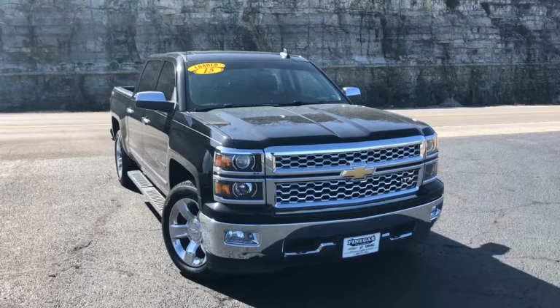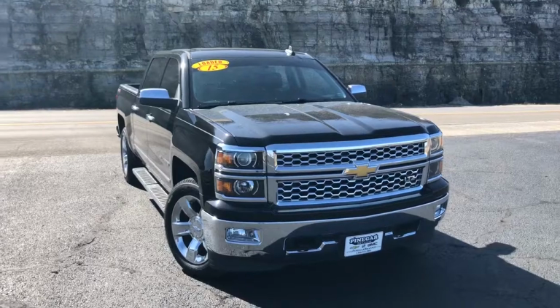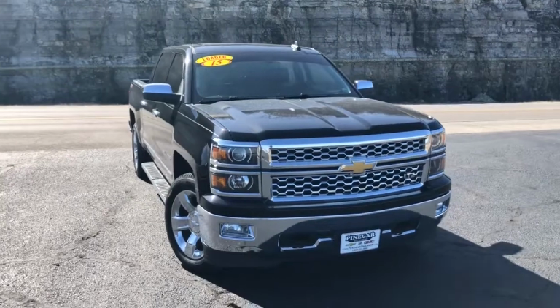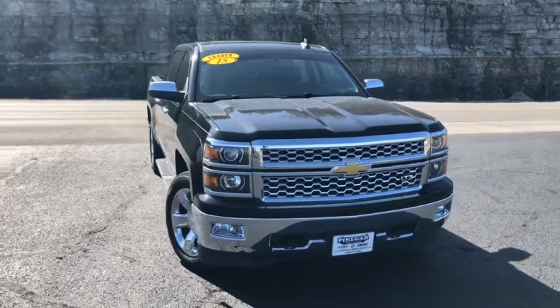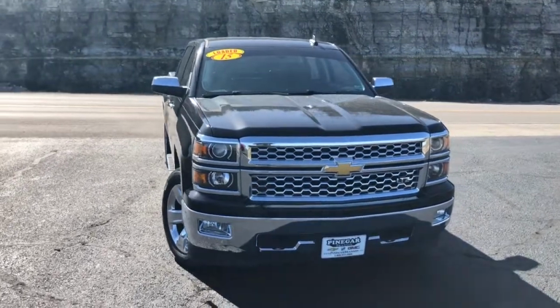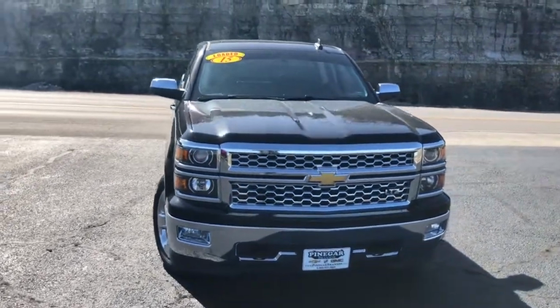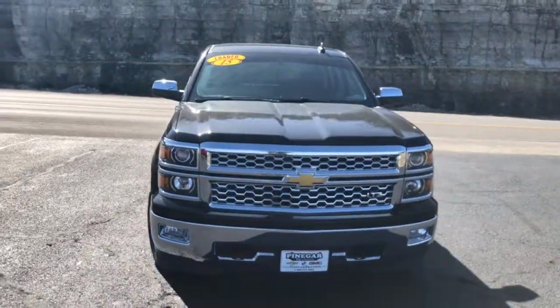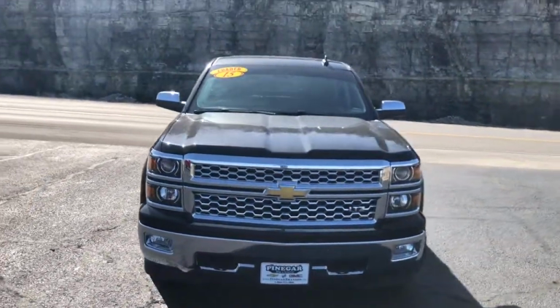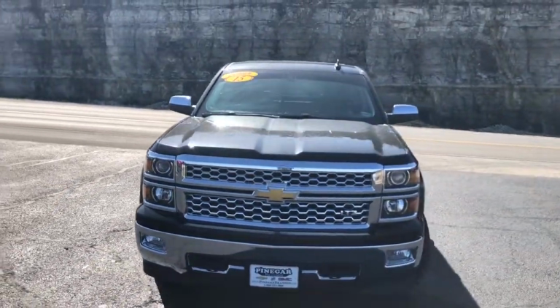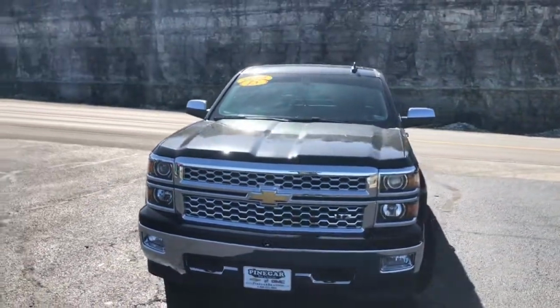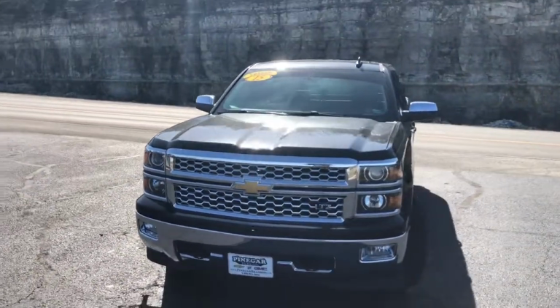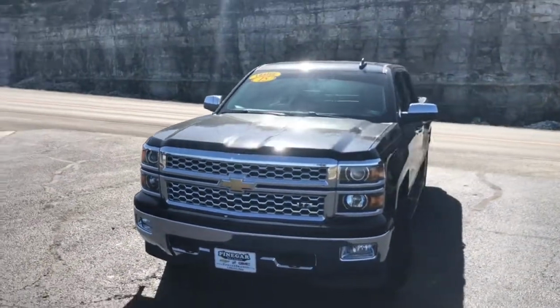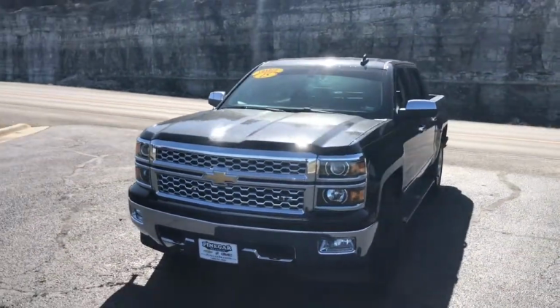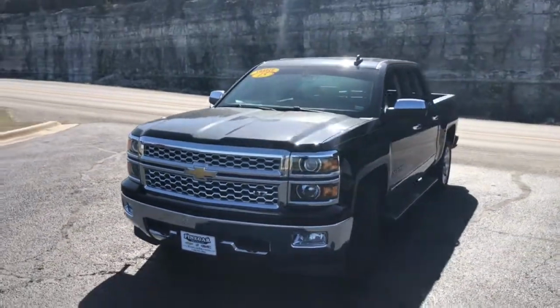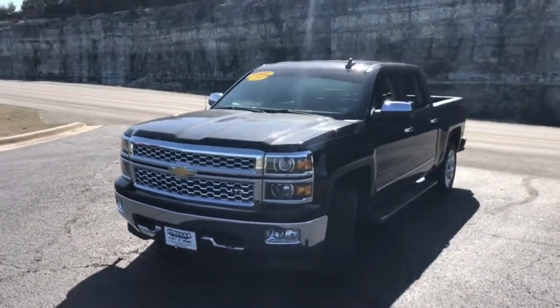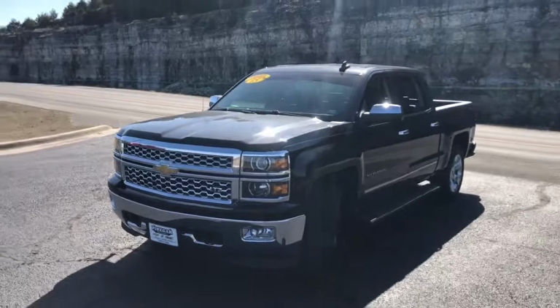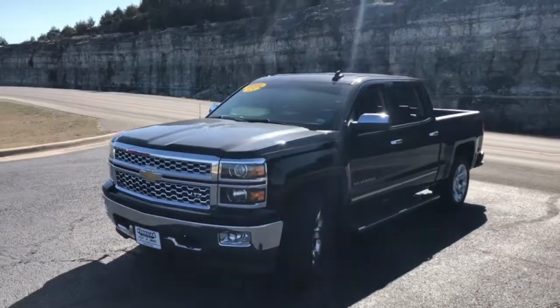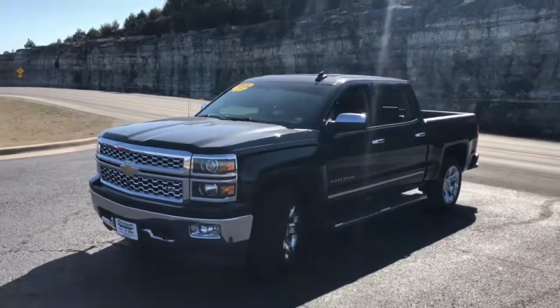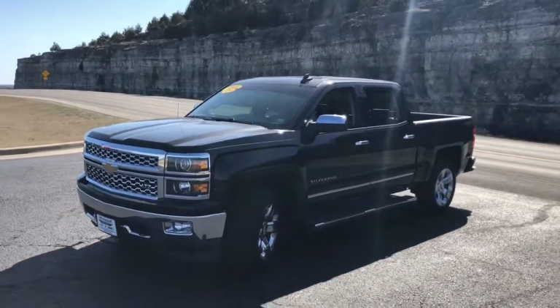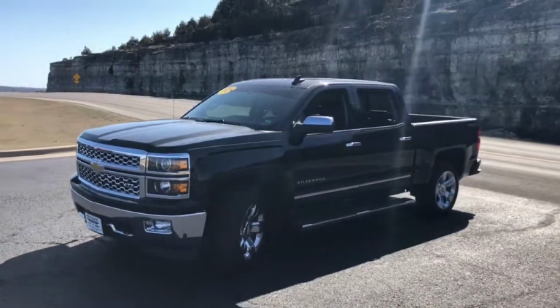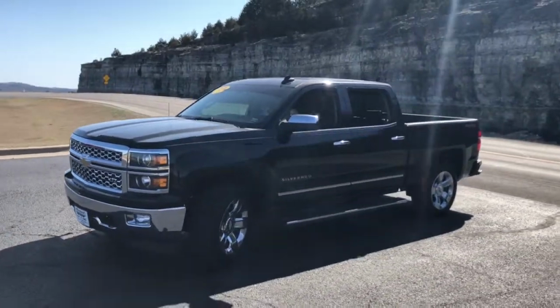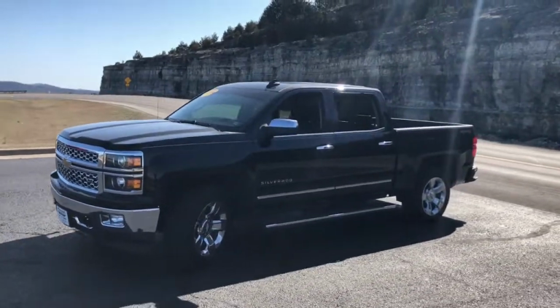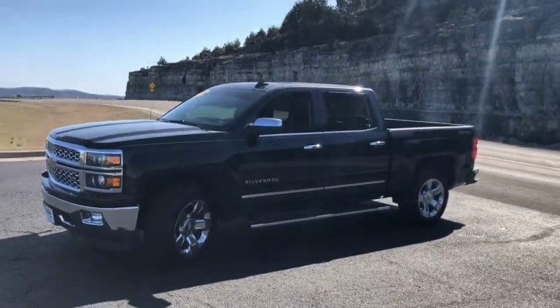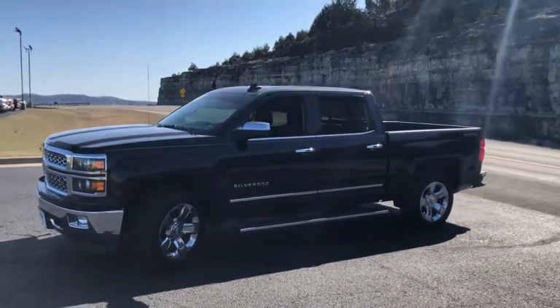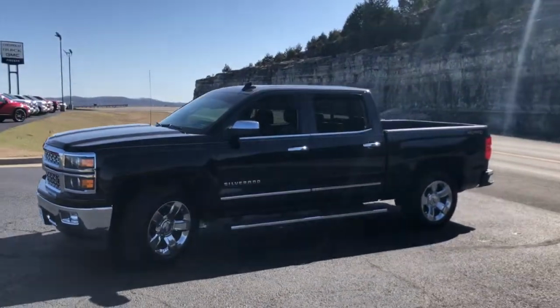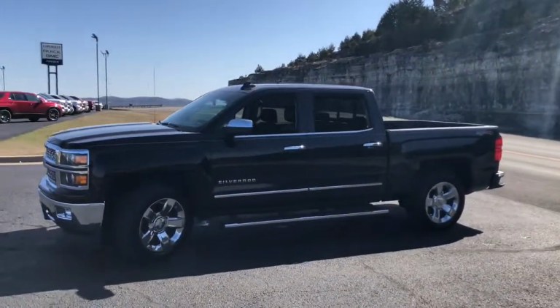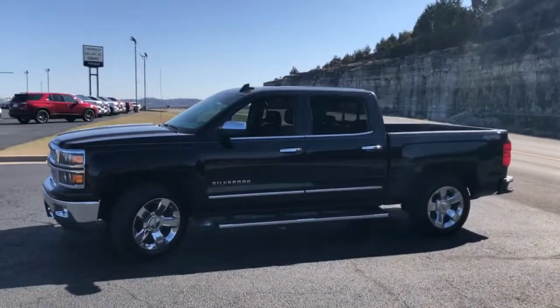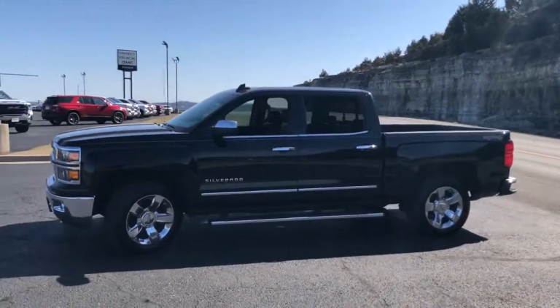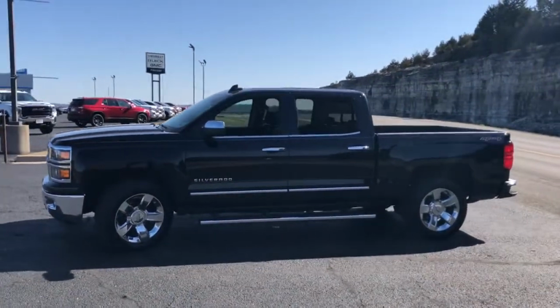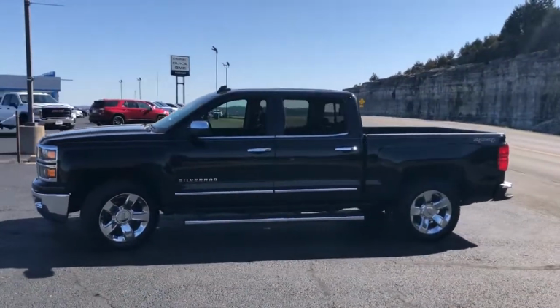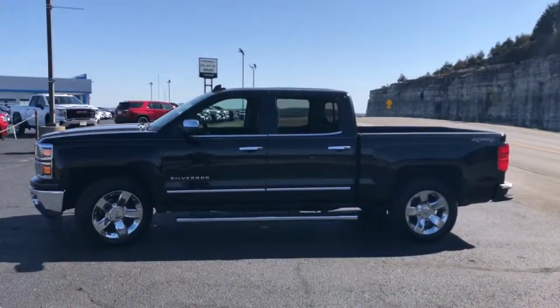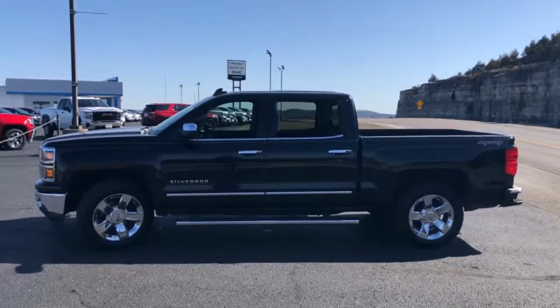Get a feel for the 2015 Chevrolet Silverado 1500. This vehicle still has fewer than 90,000 miles on the clock, so it won't last long.